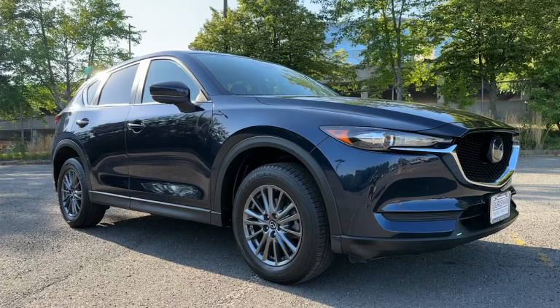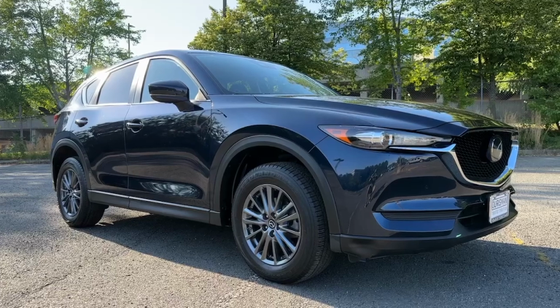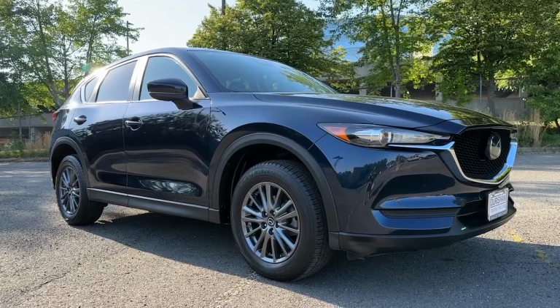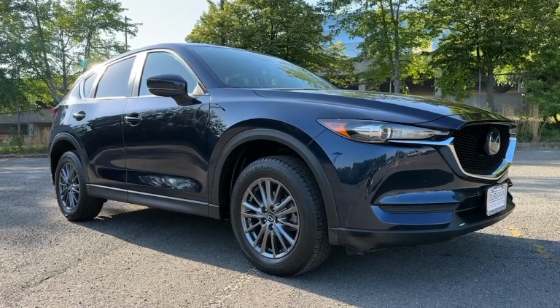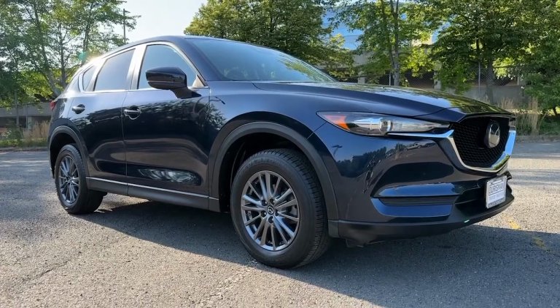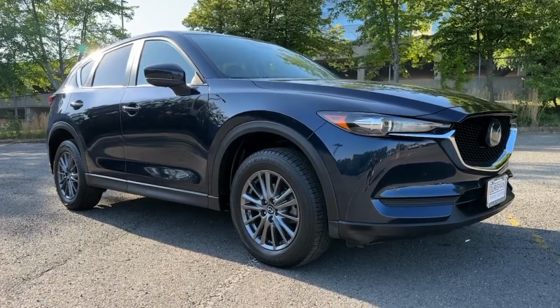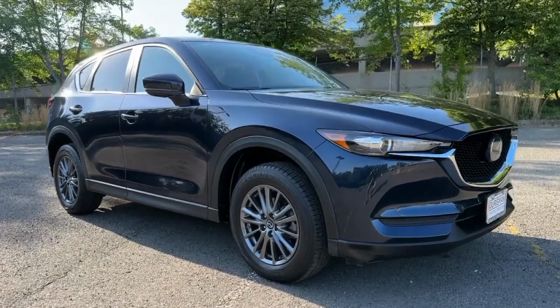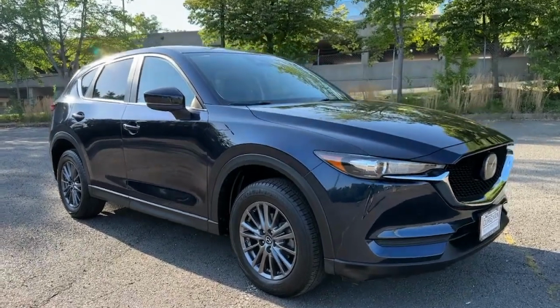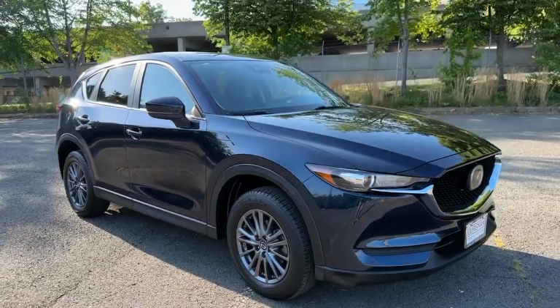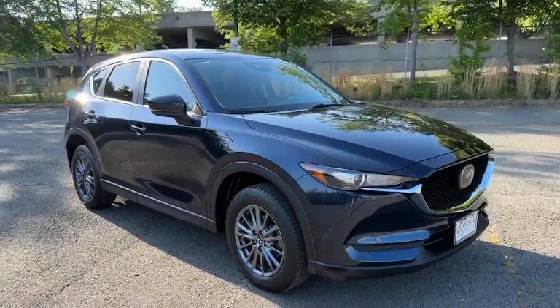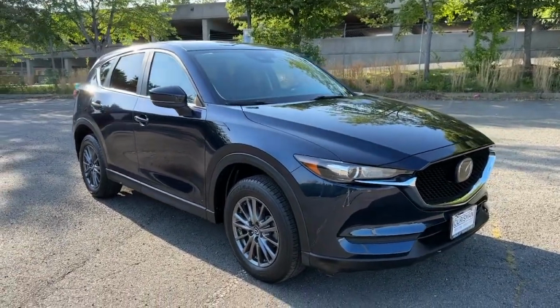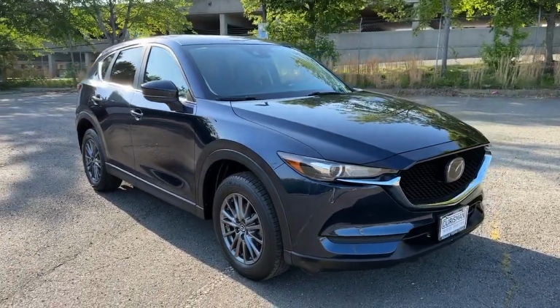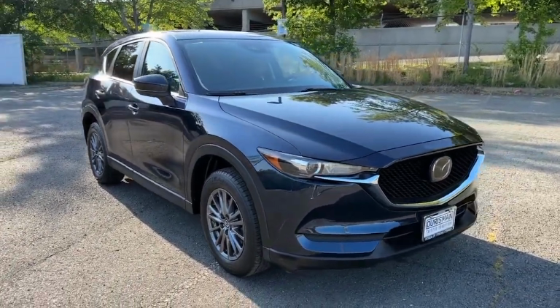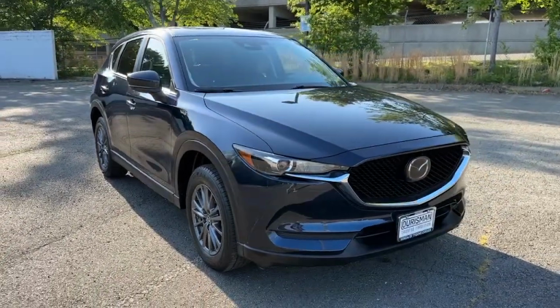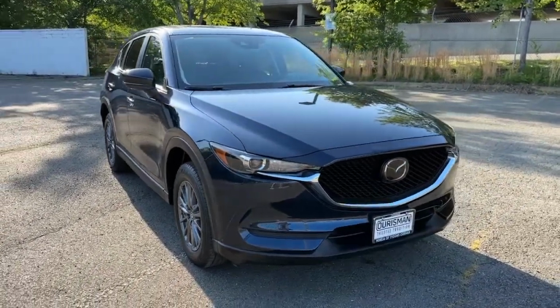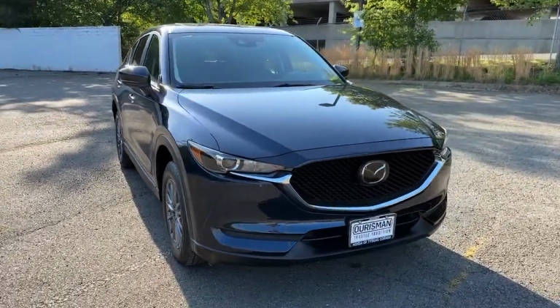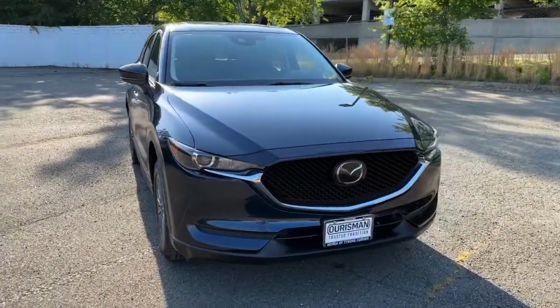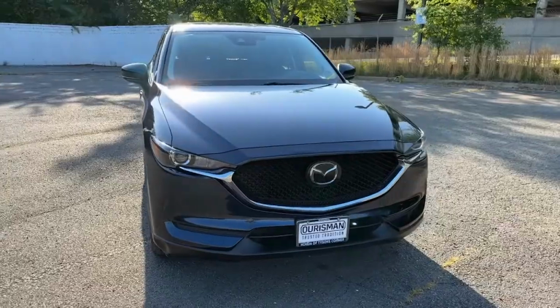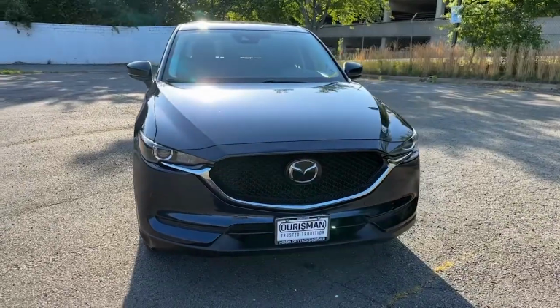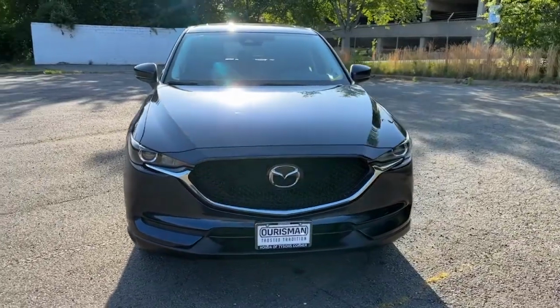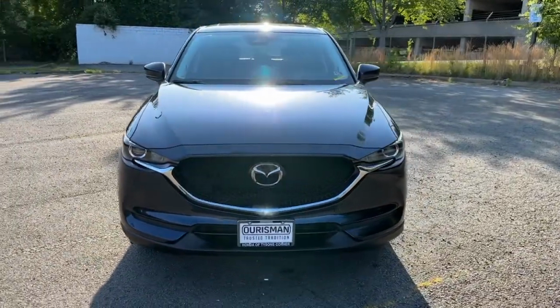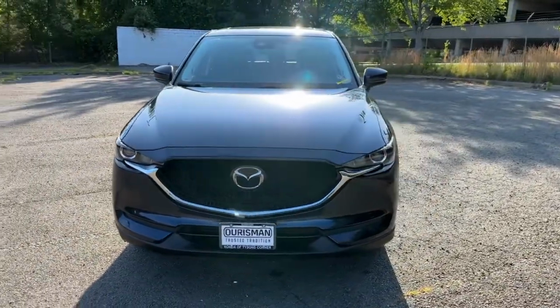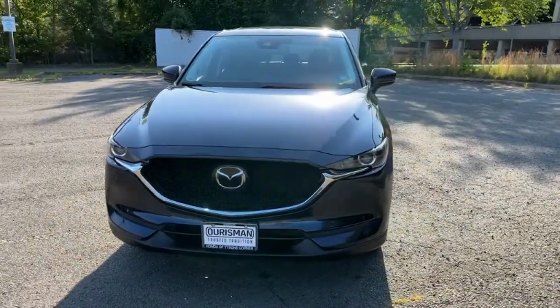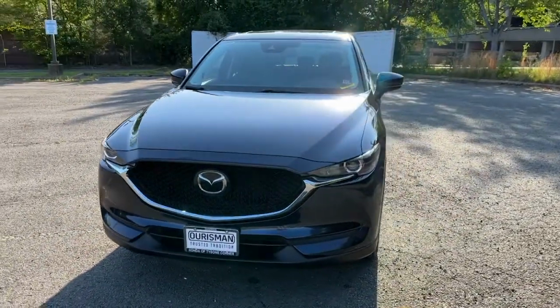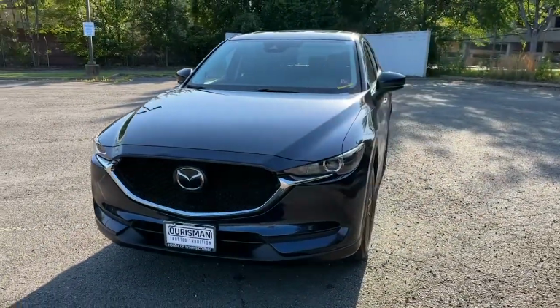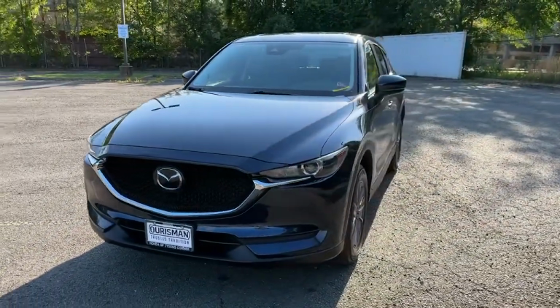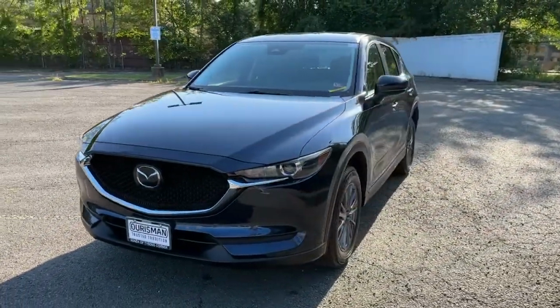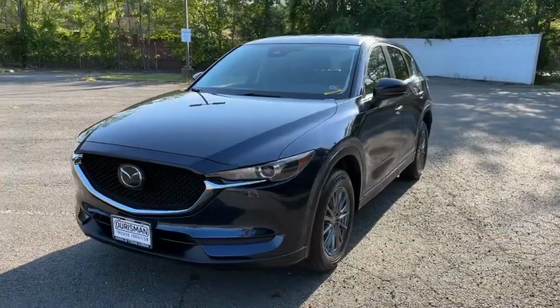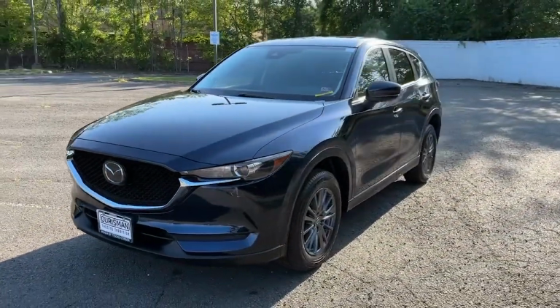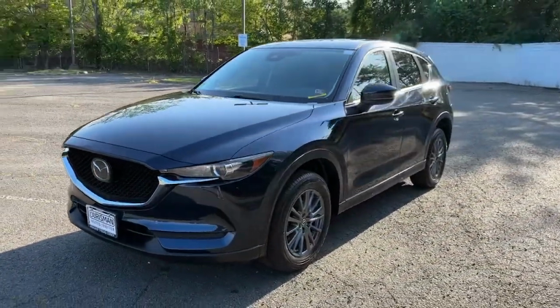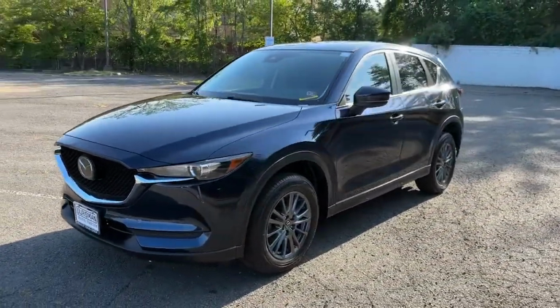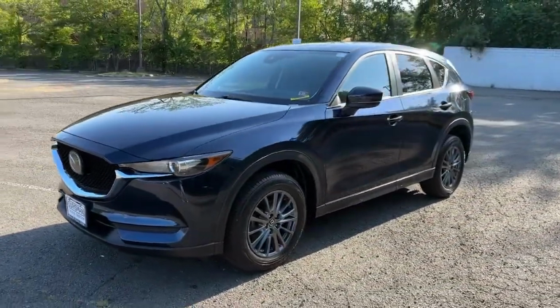You will love the features of this 2020 Mazda CX-5. With less than 20,000 miles on the odometer, this vehicle provides excellent value.